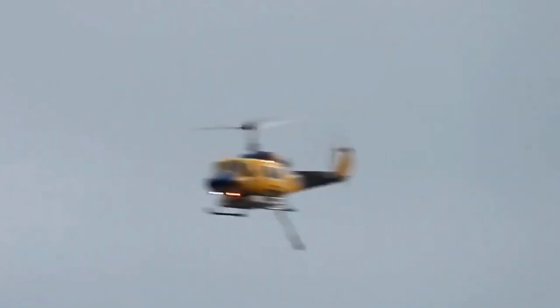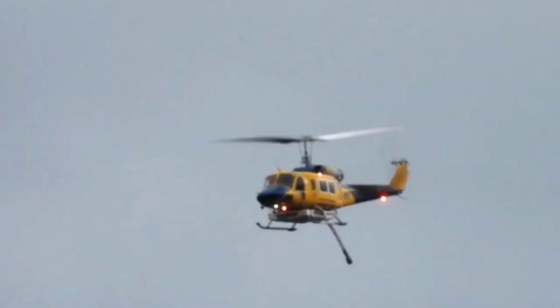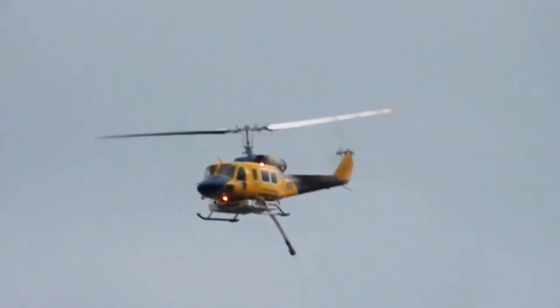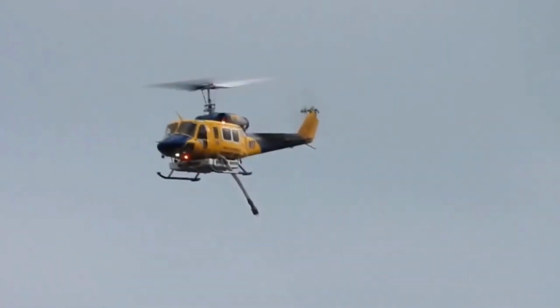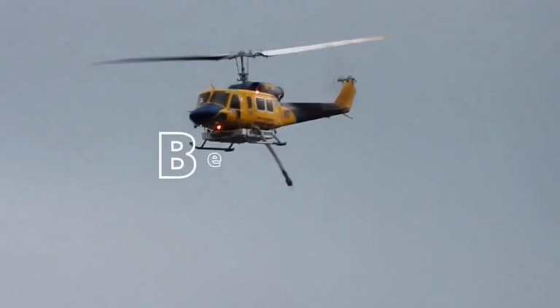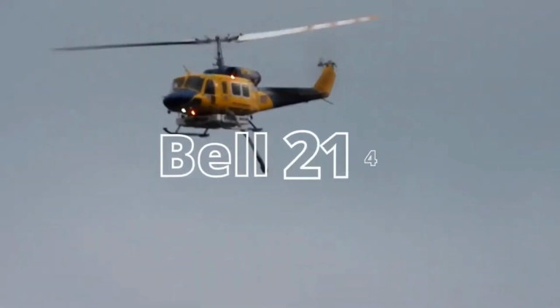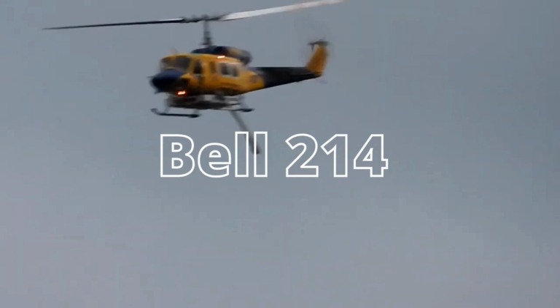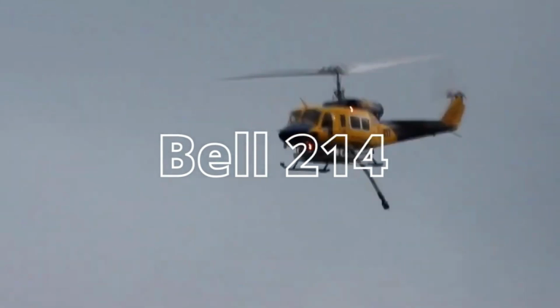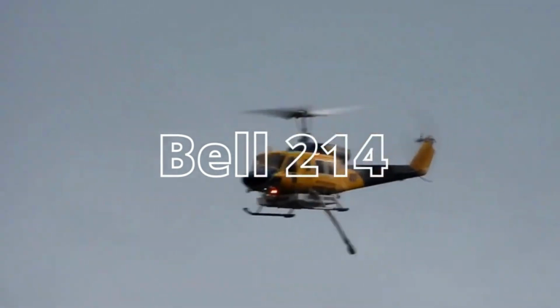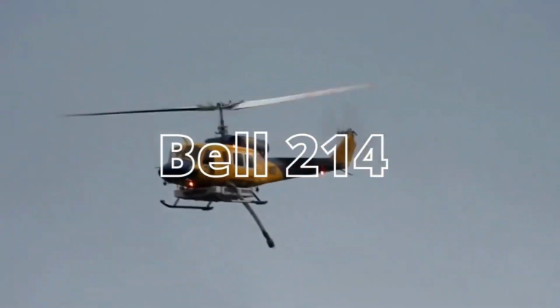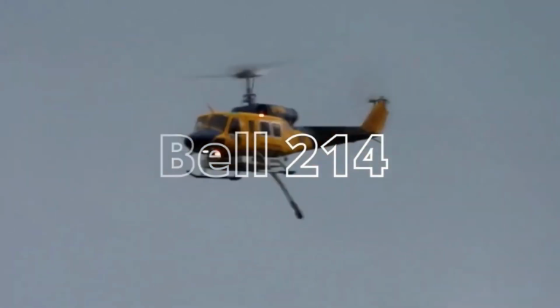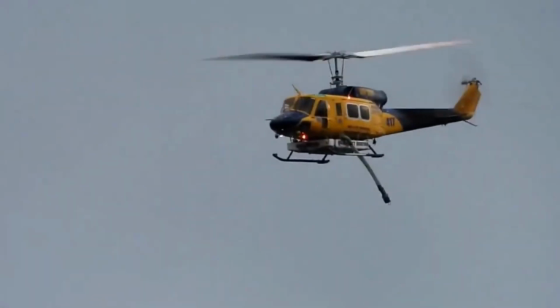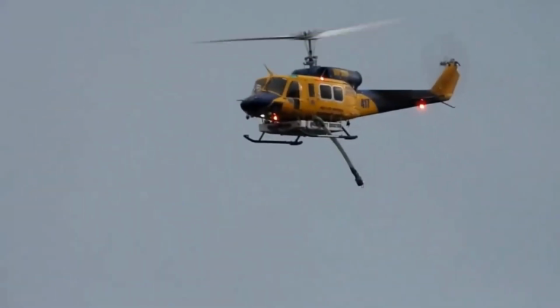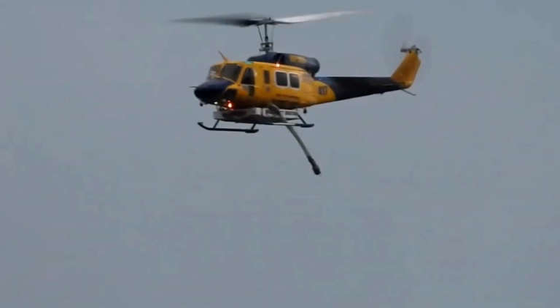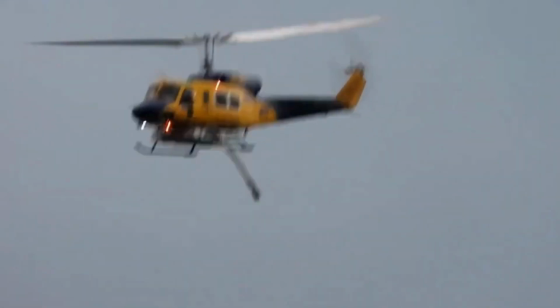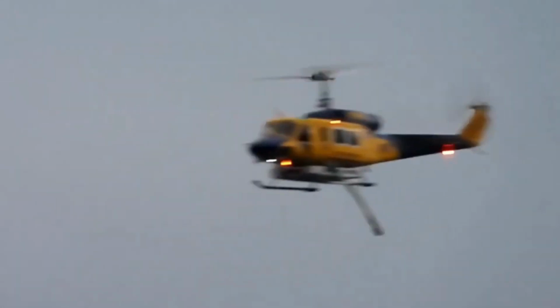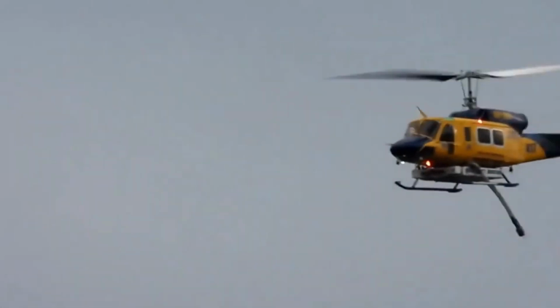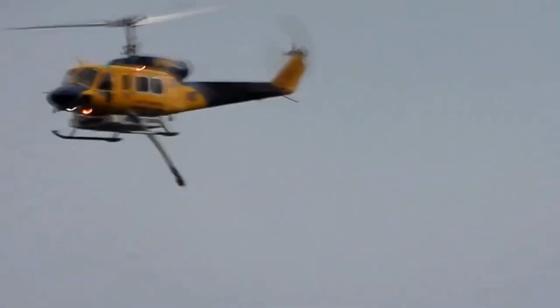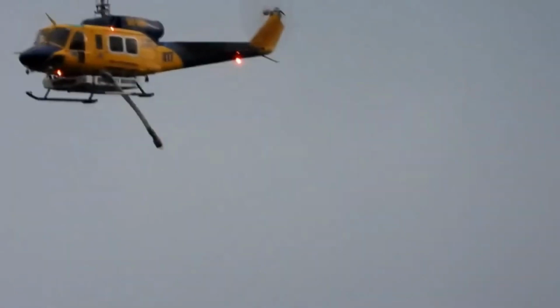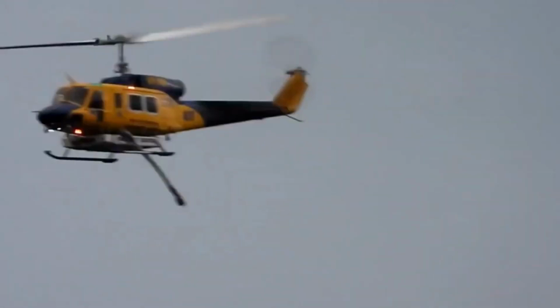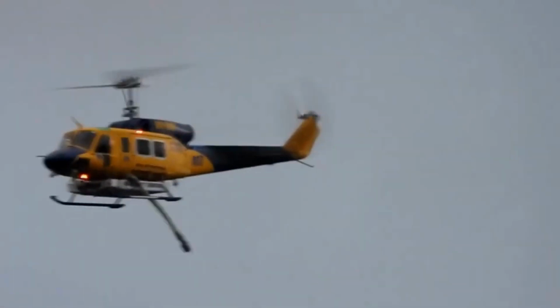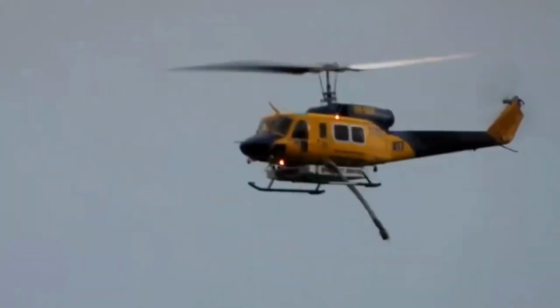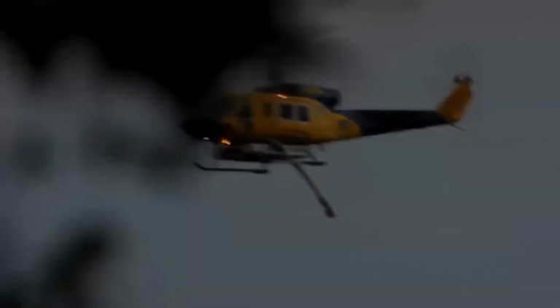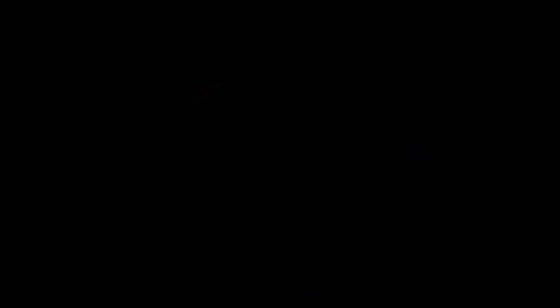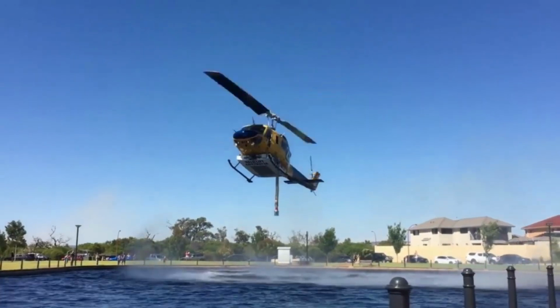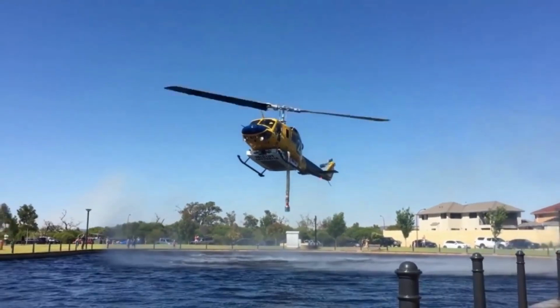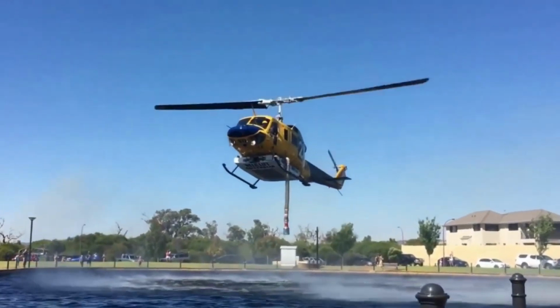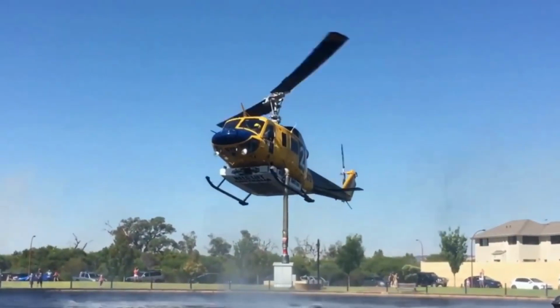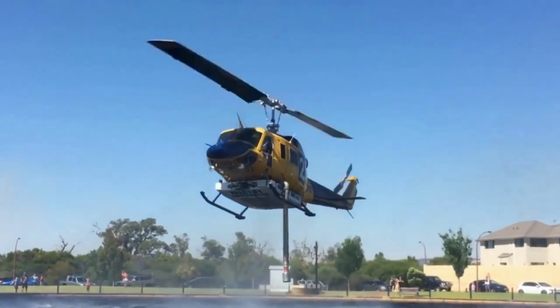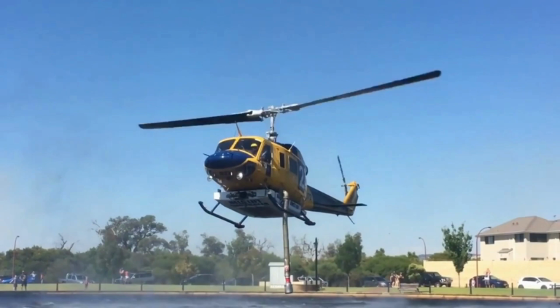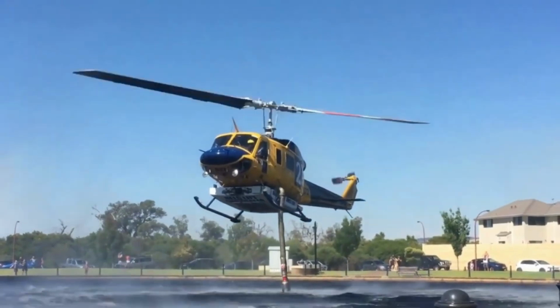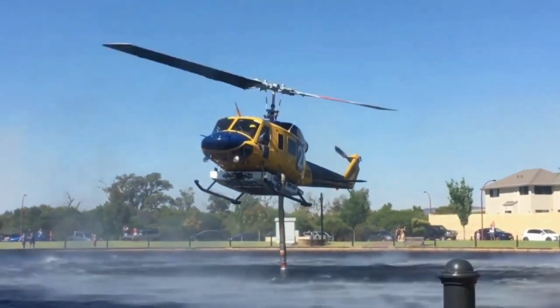Can you feel the tension building? The Bell 214 is about to unleash its water-dropping prowess, and it's a sight you won't want to miss. Ladies and gentlemen, feast your eyes on the Bell 214 Water Bomber, the epitome of firefighting prowess in the world of helicopters.